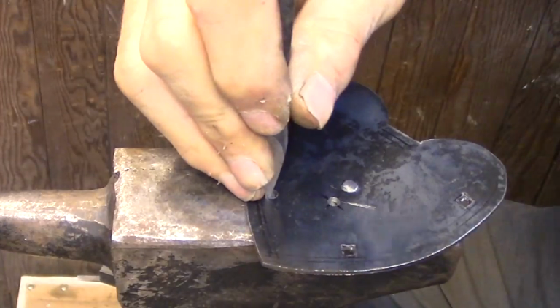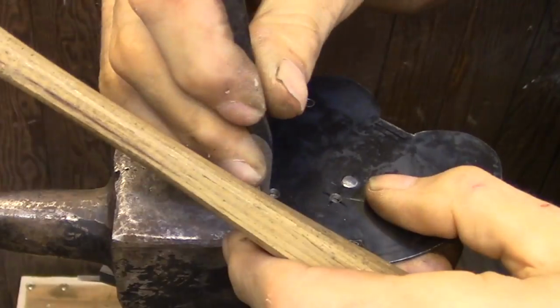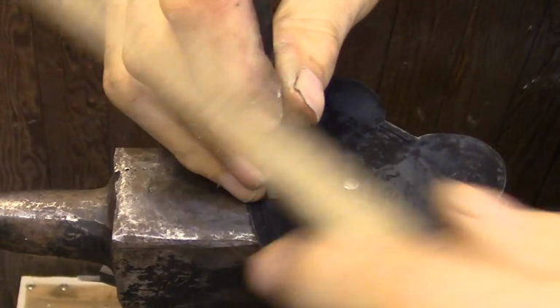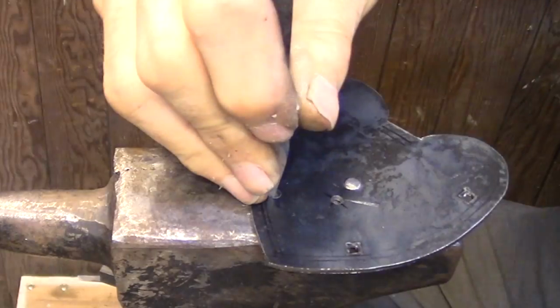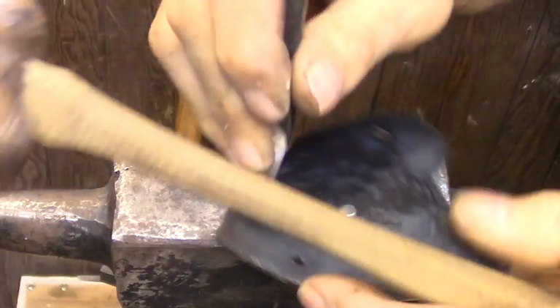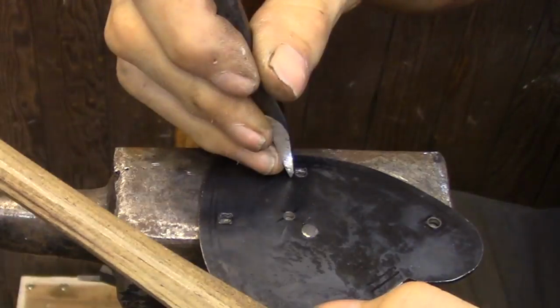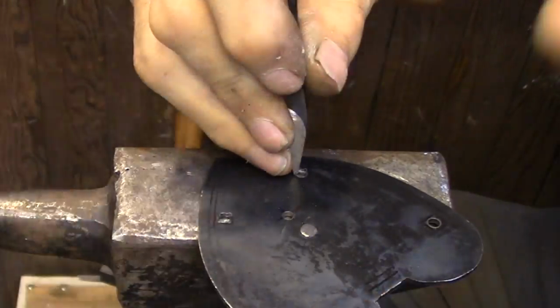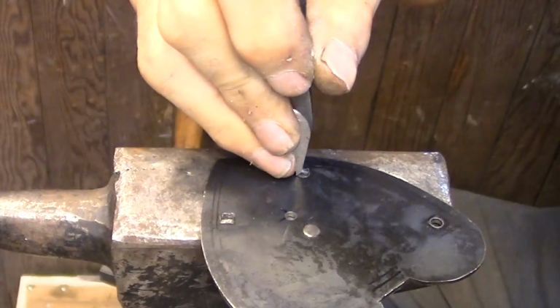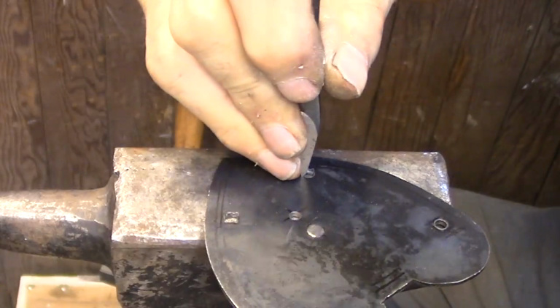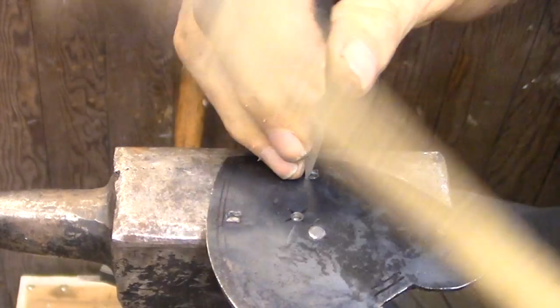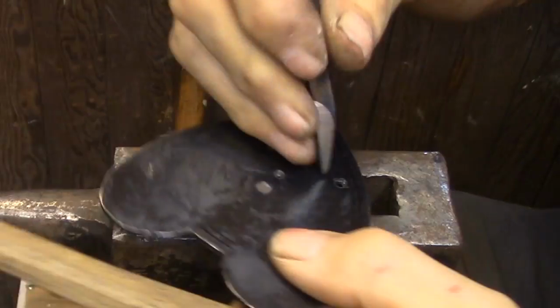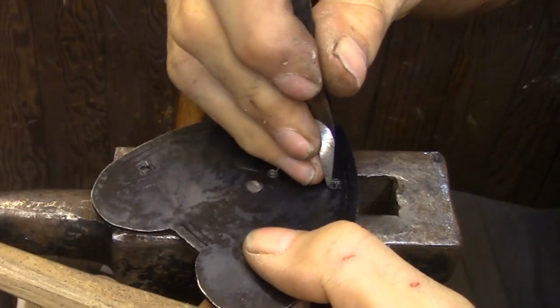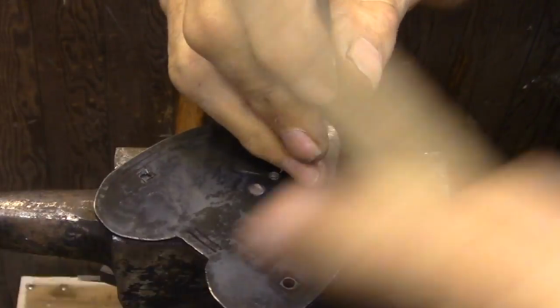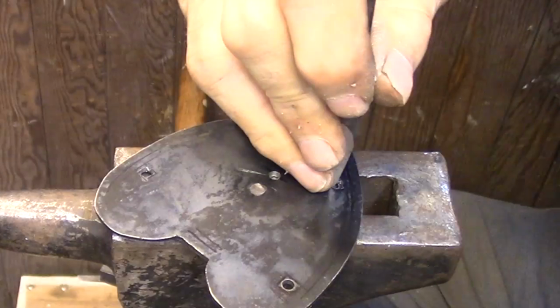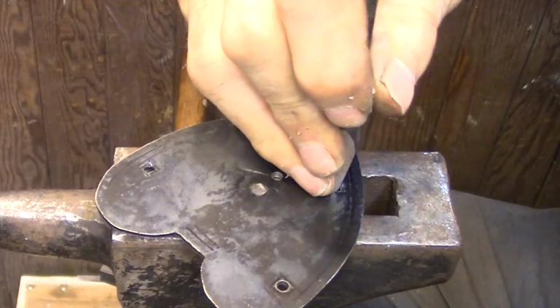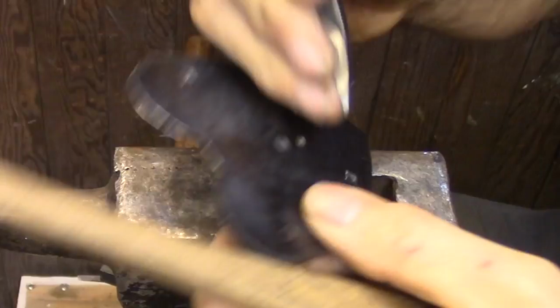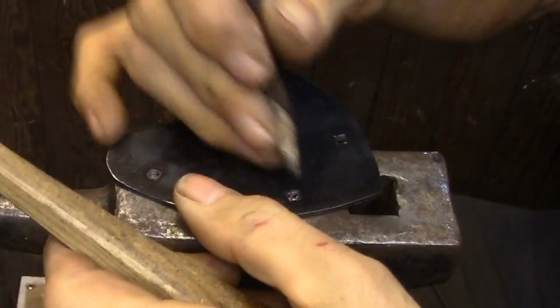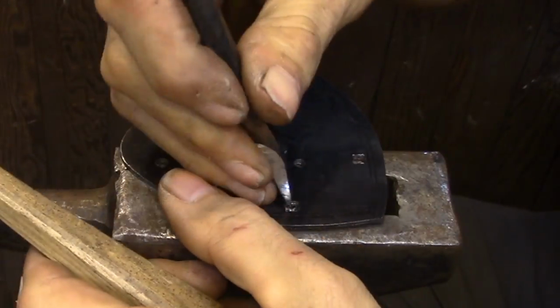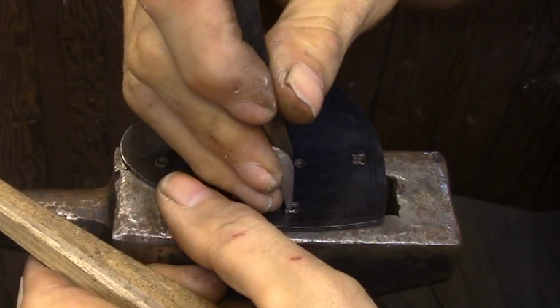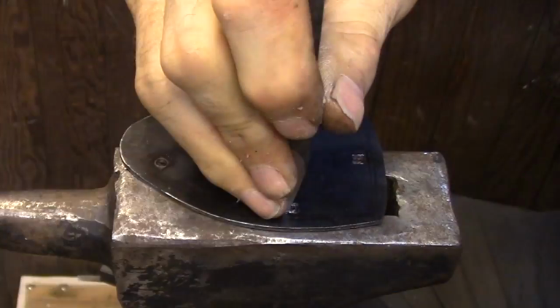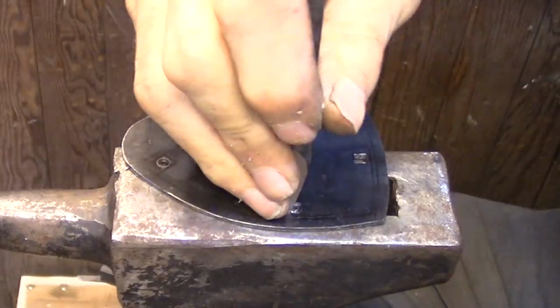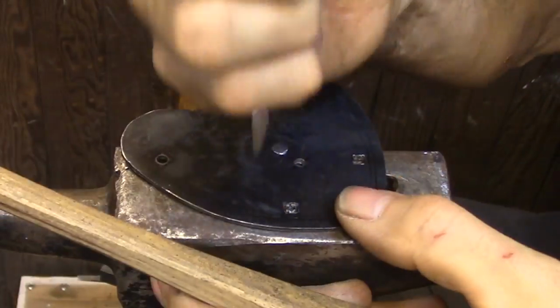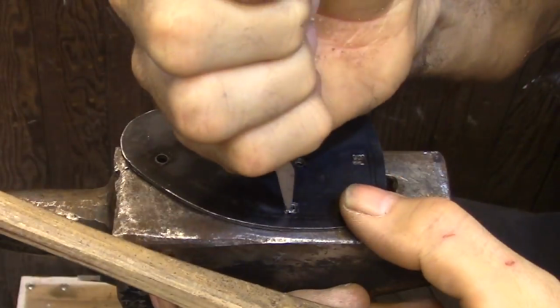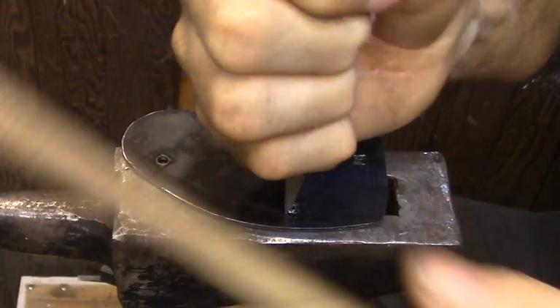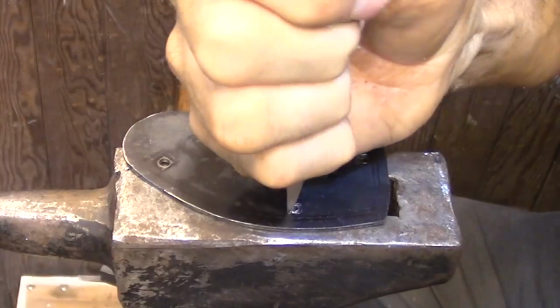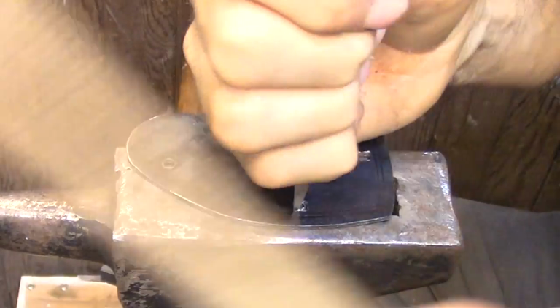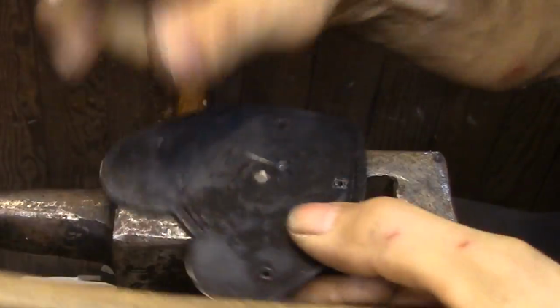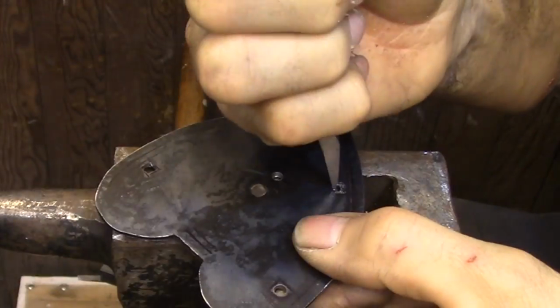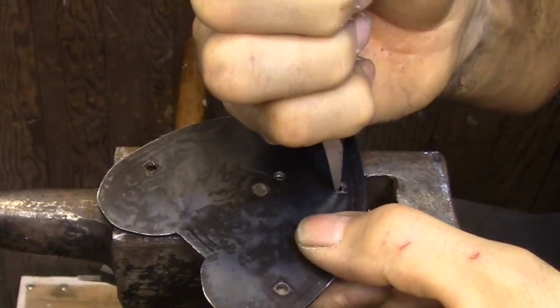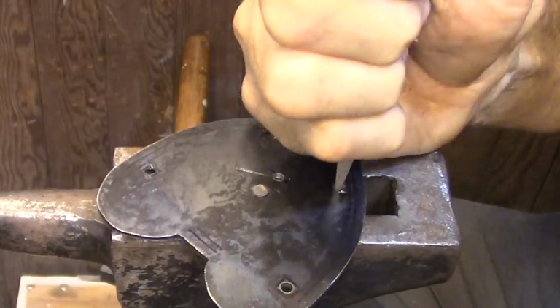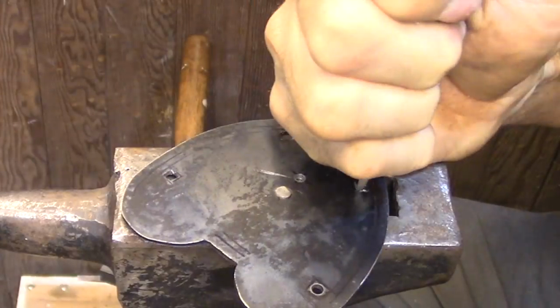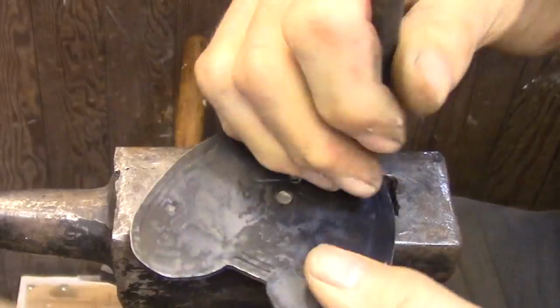Because I'm using relatively small pins in relation to the size of the actual rivet blocks, that gives me quite a bit of room to move the cover plate around and get the alignment that I want.